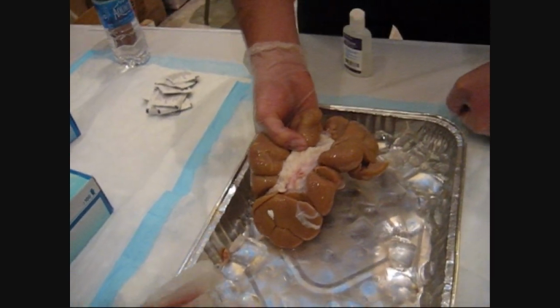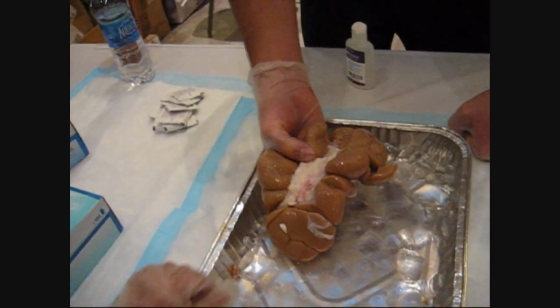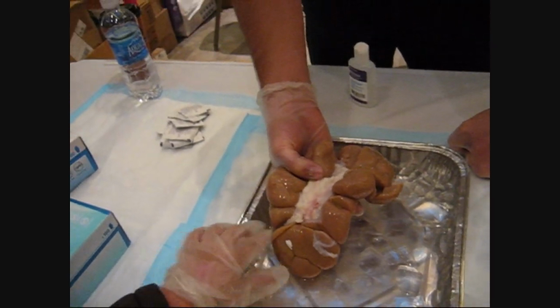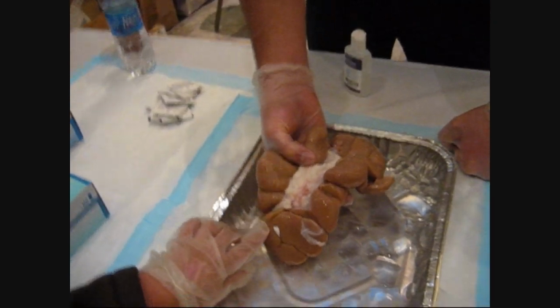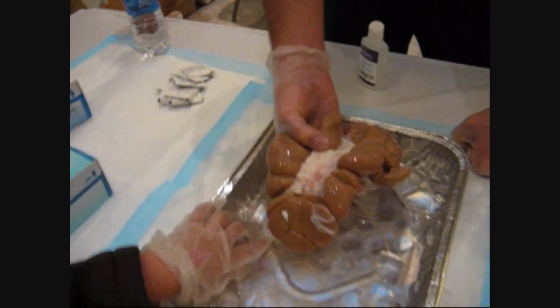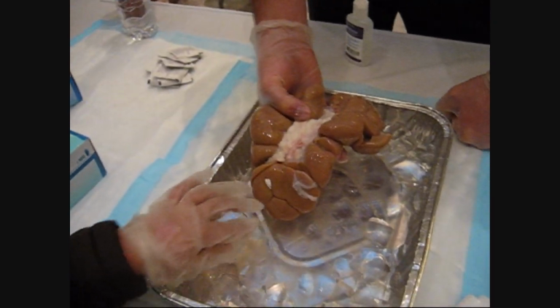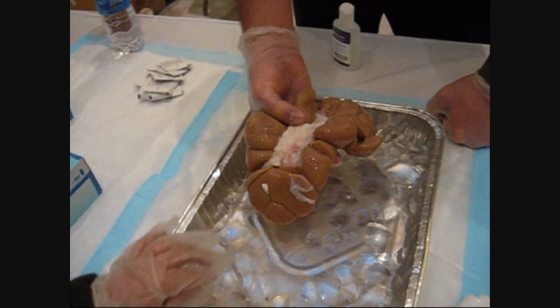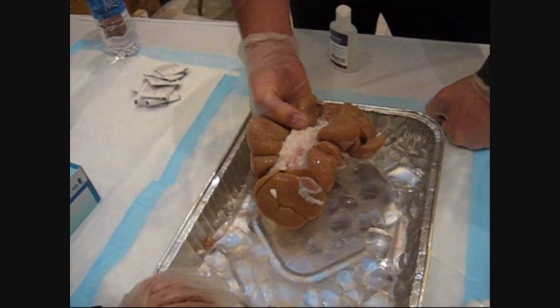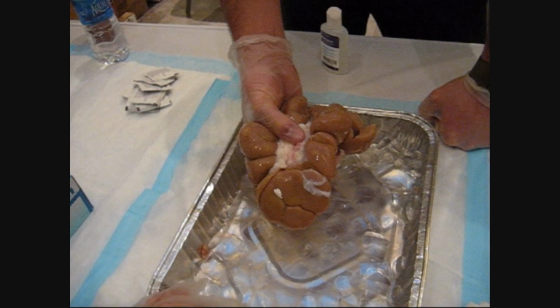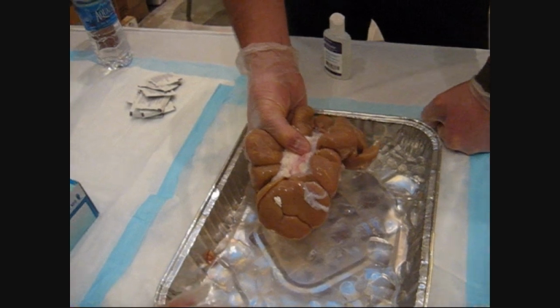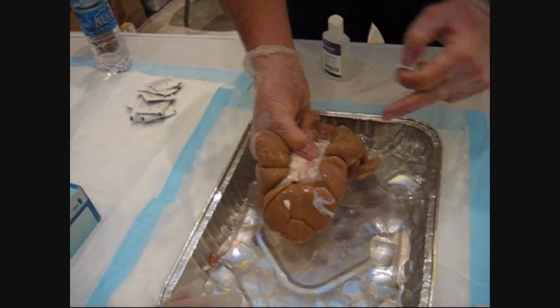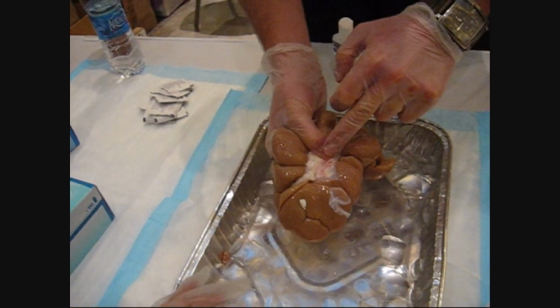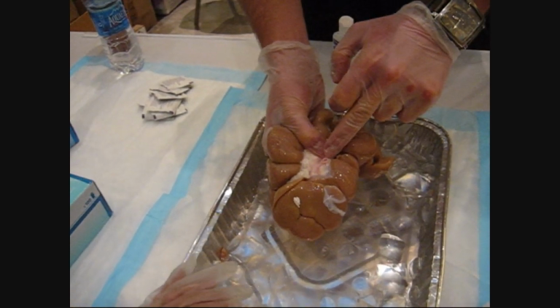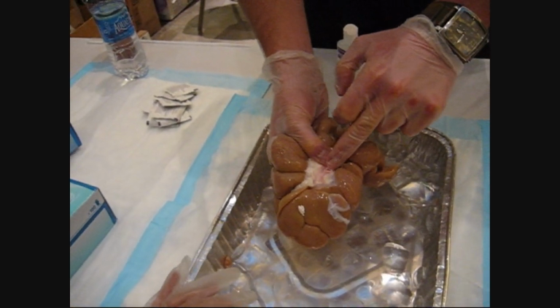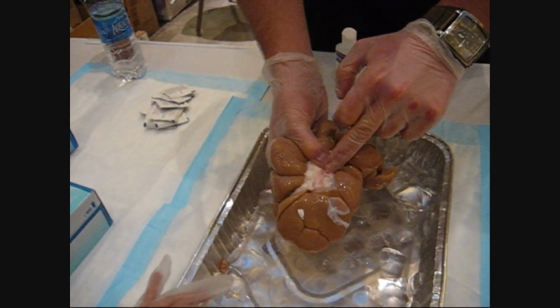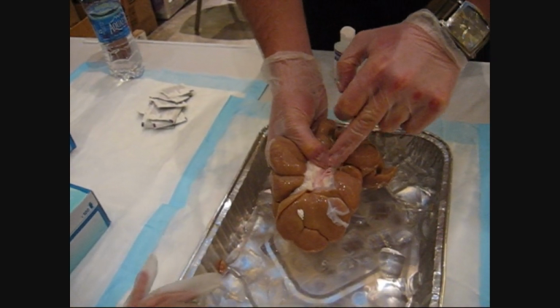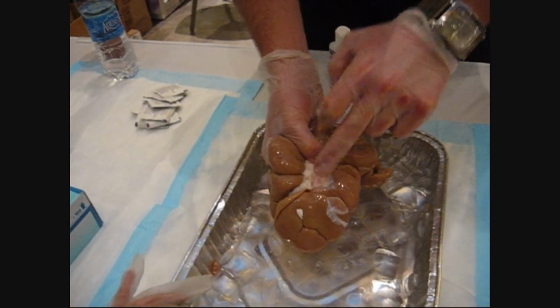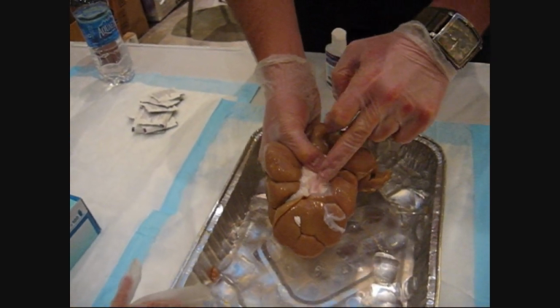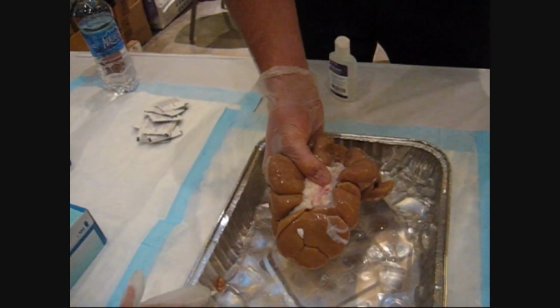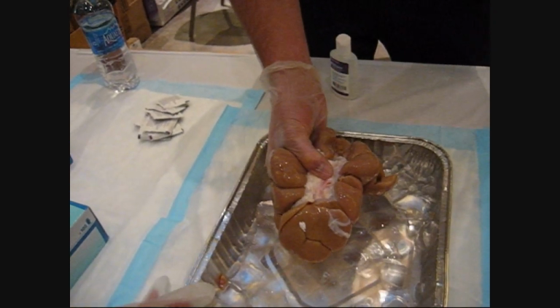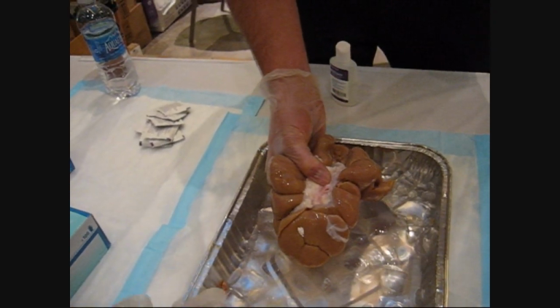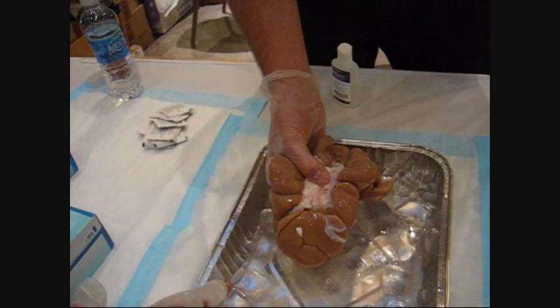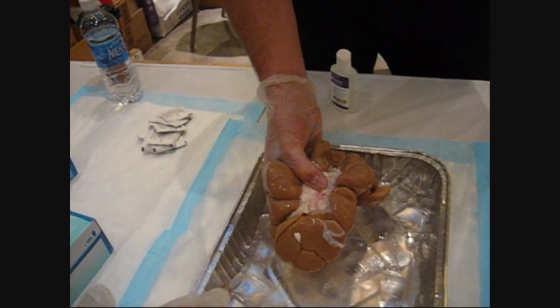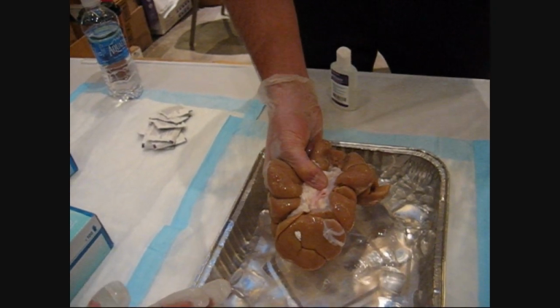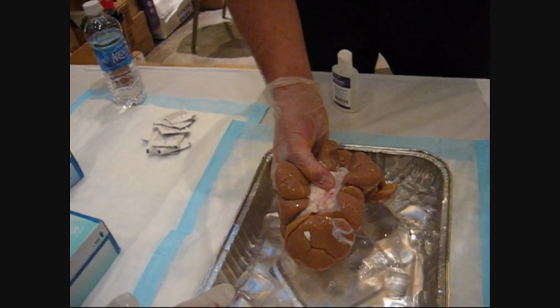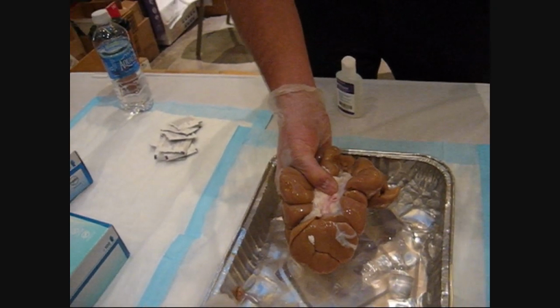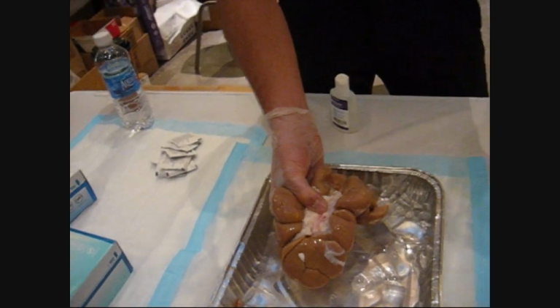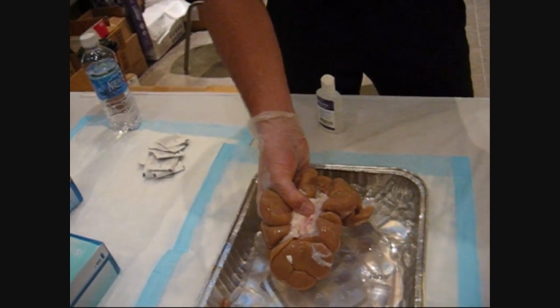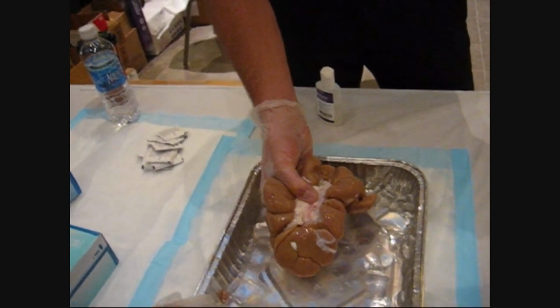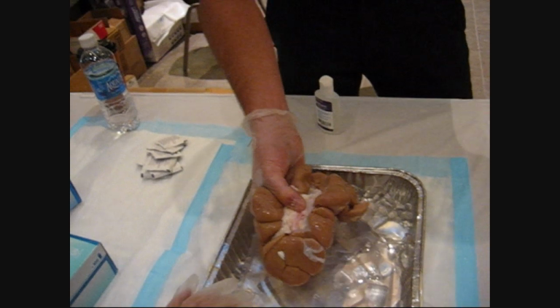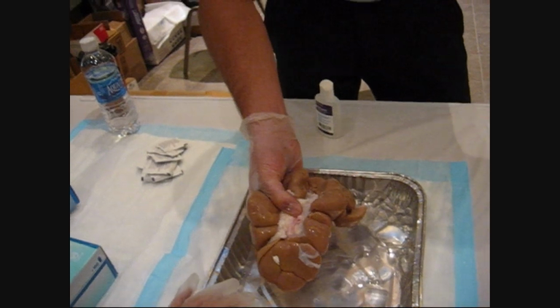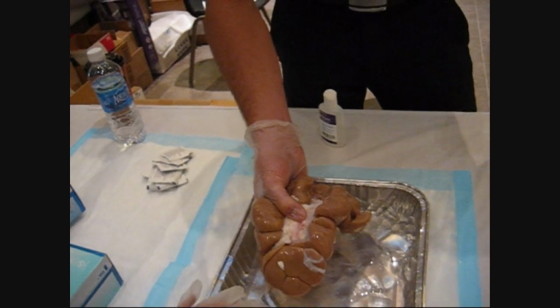So the urethra is attached to that? The urethra is attached to the urinary bladder. The ureter goes to the urinary bladder, the urinary bladder is attached to the urethra, and the urethra goes right out.